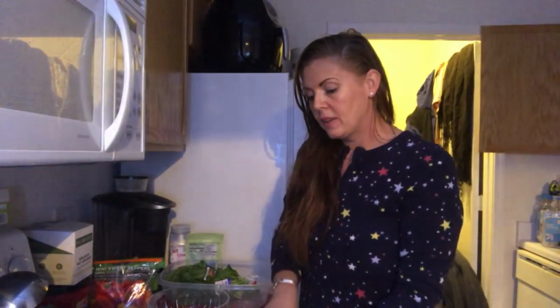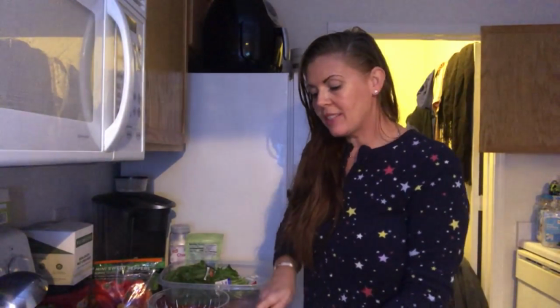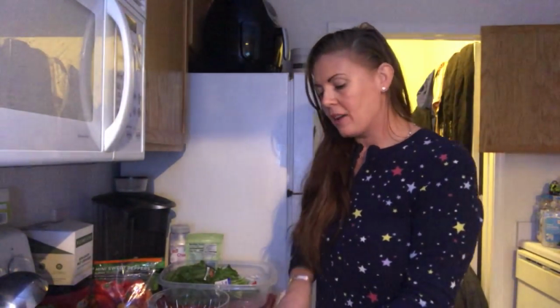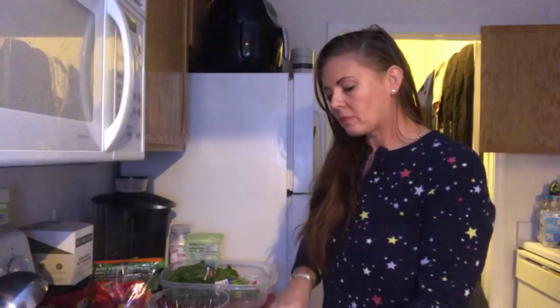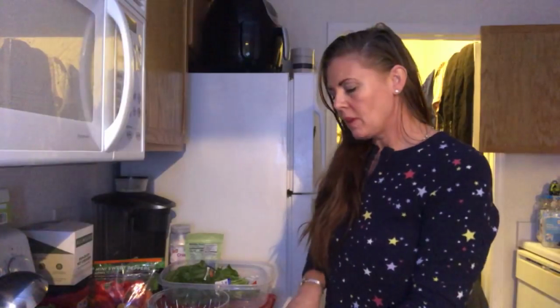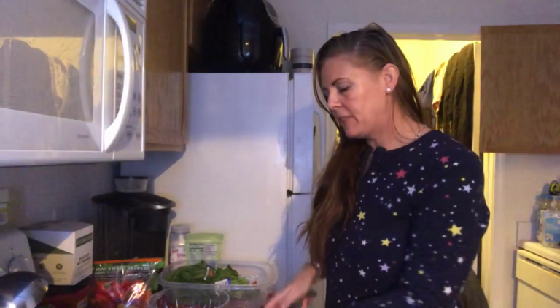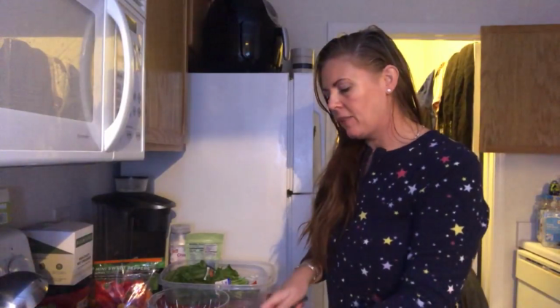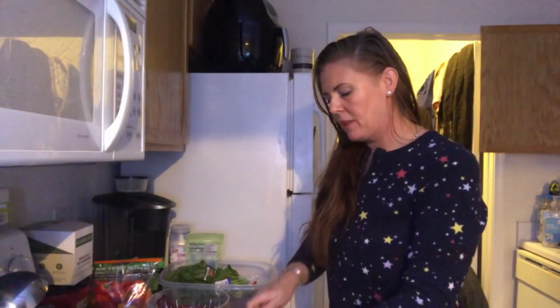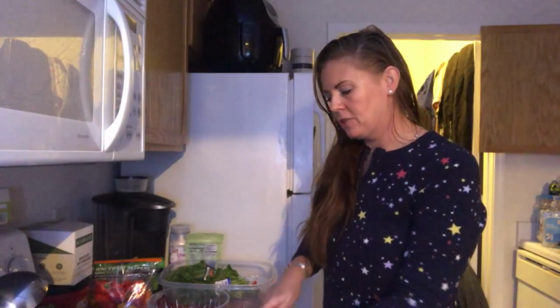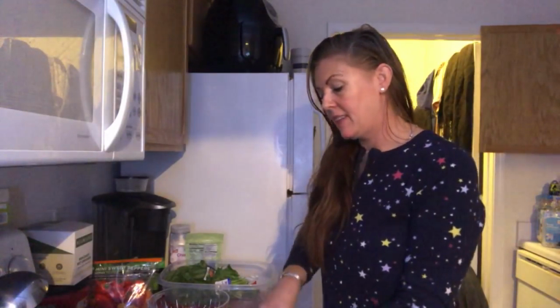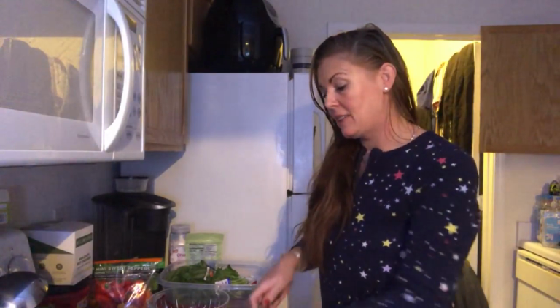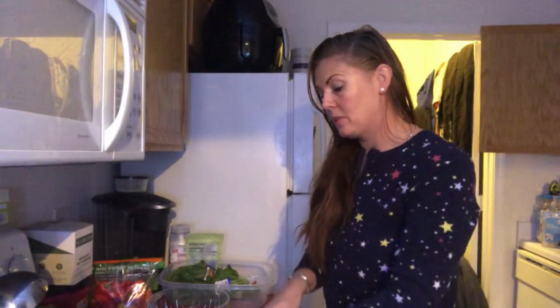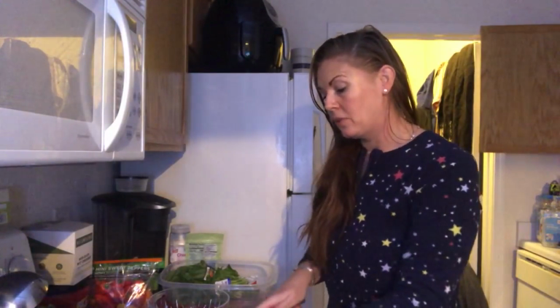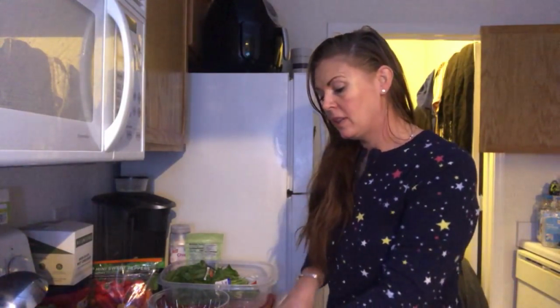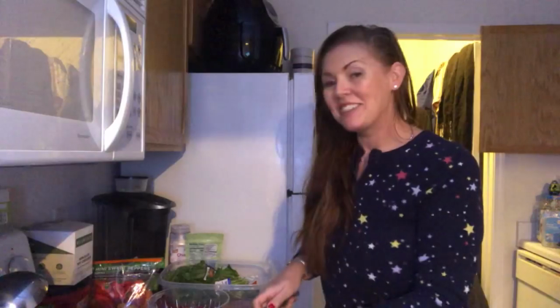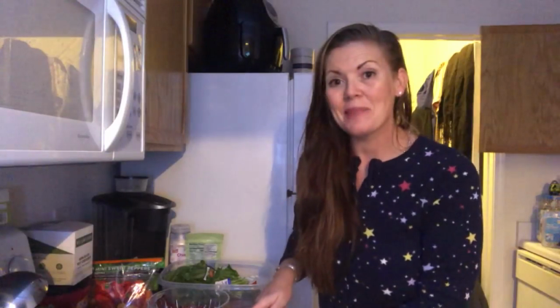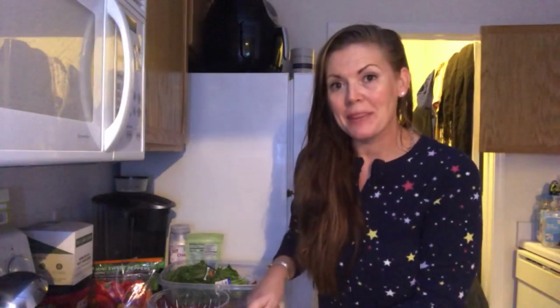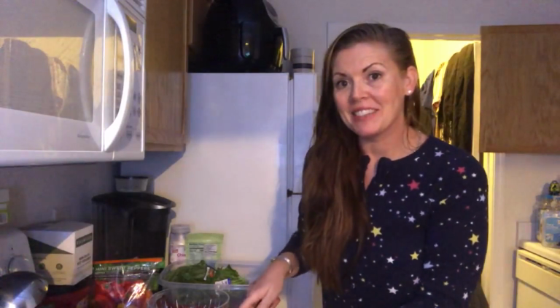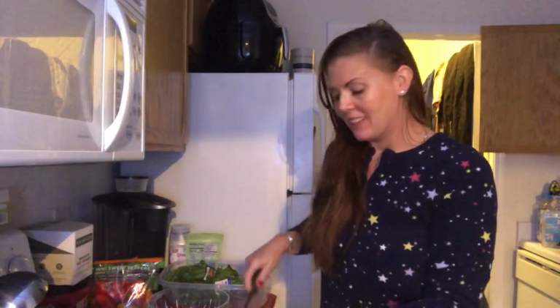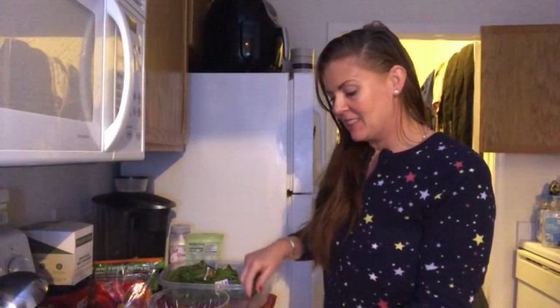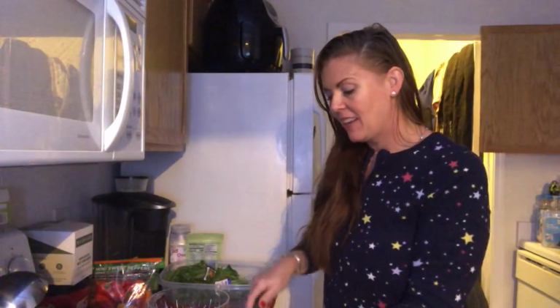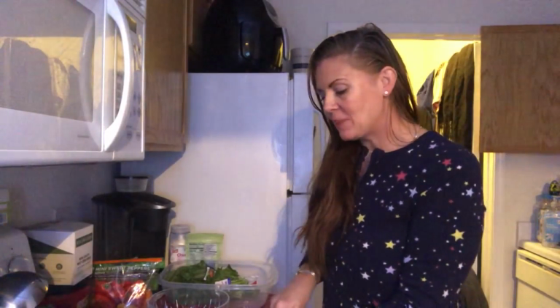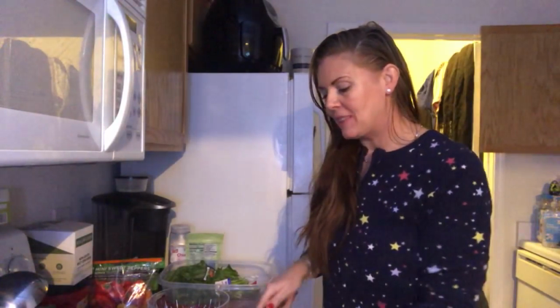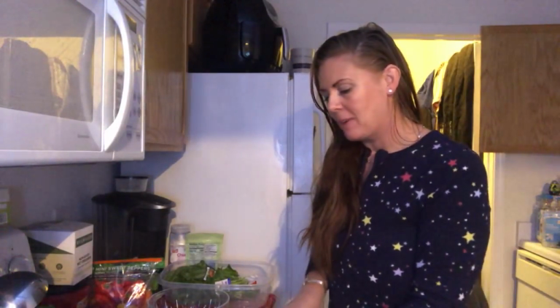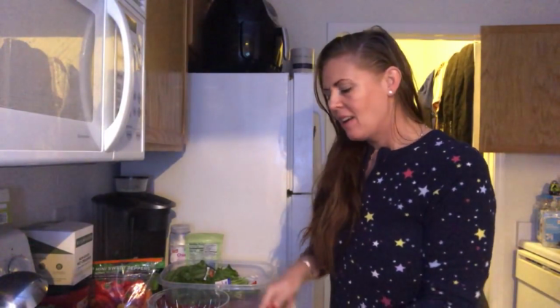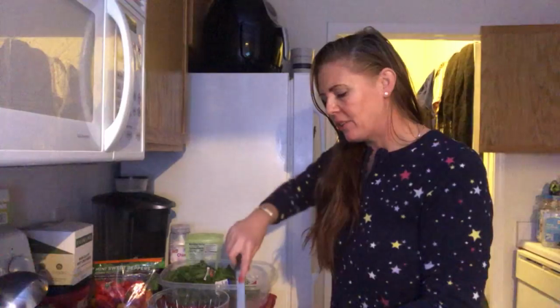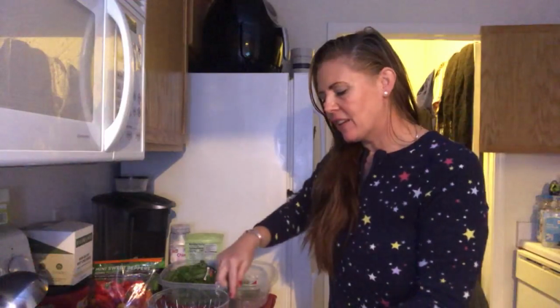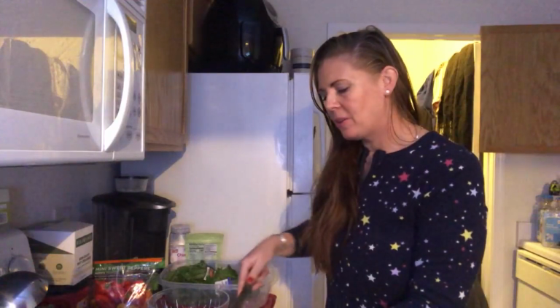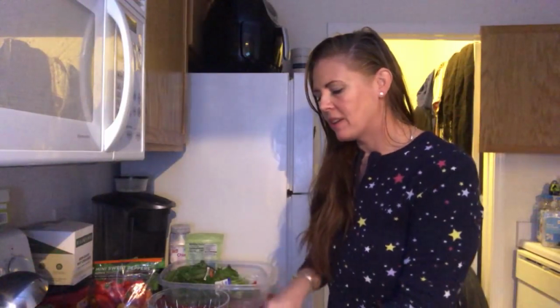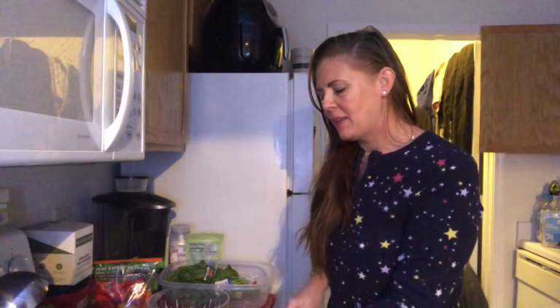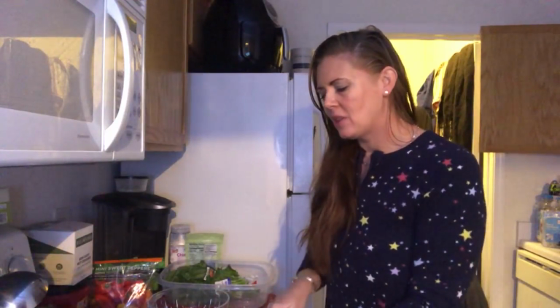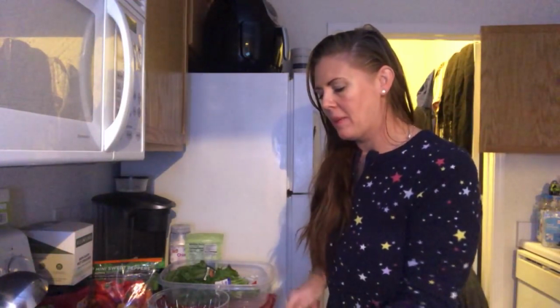I like to cut up my greens so I have a good mixture, and it is absolutely beautiful. I'll show you how I make my secret salad dressing too — it's supposed to be secret, but the cilantro and the parsley makes this so aromatic.